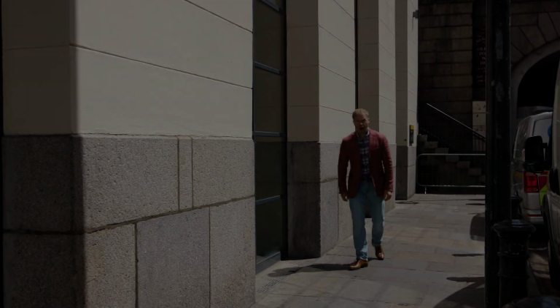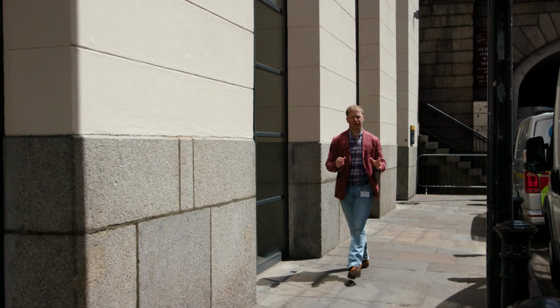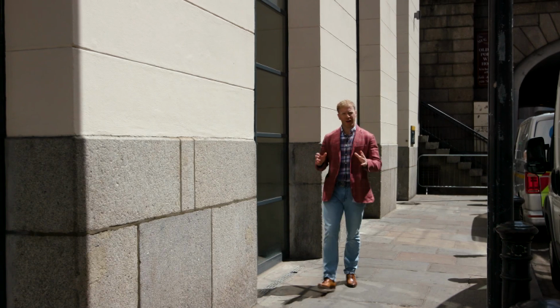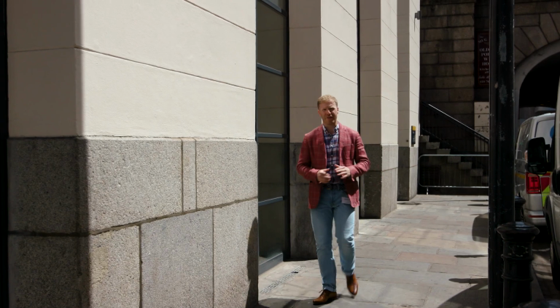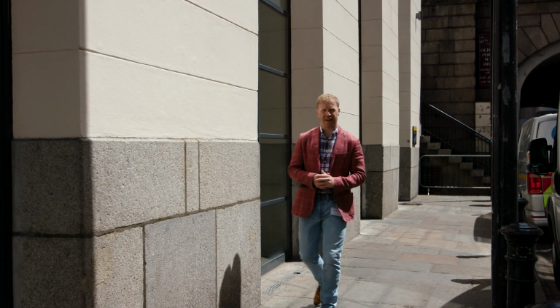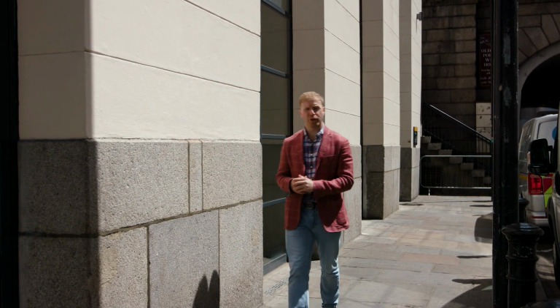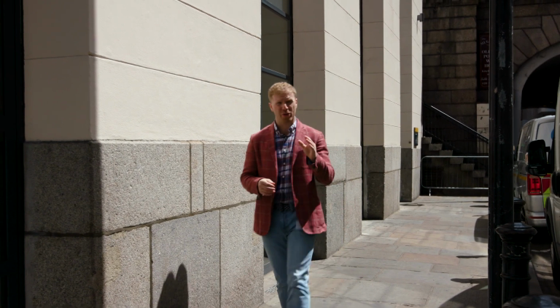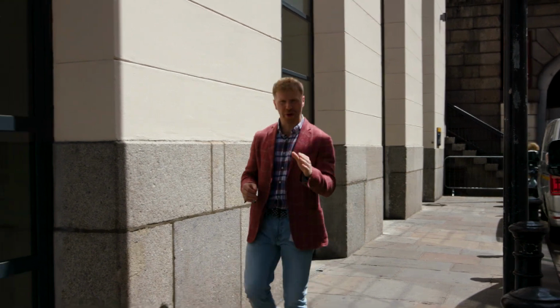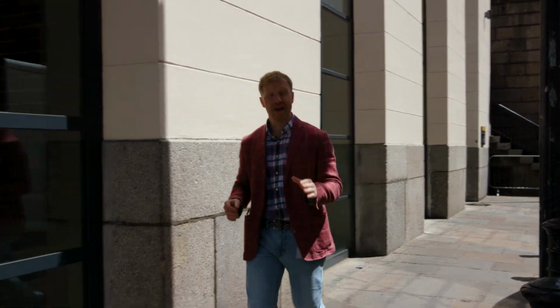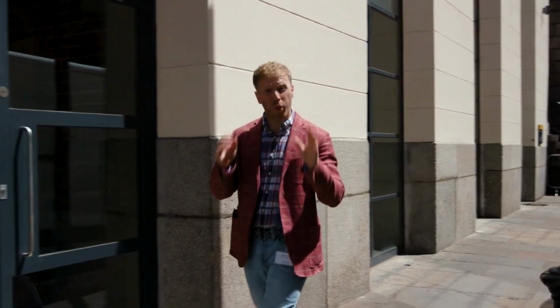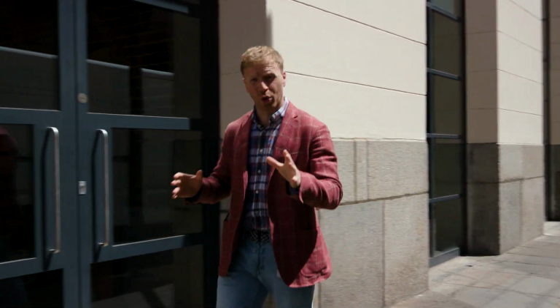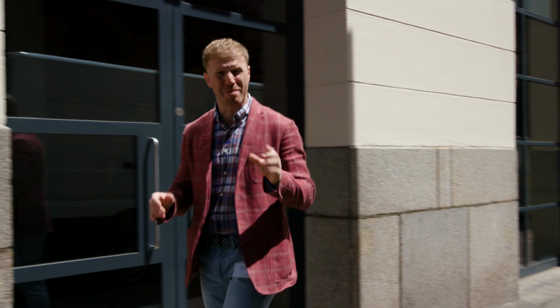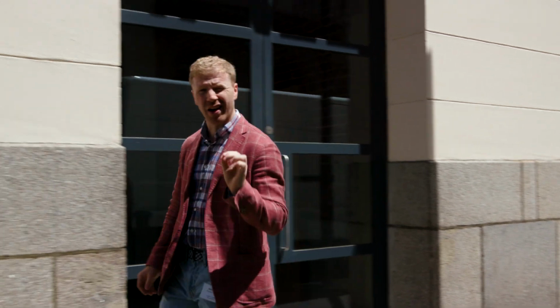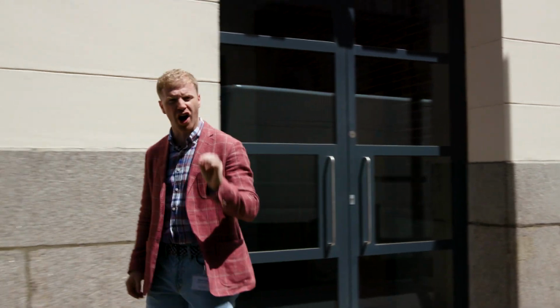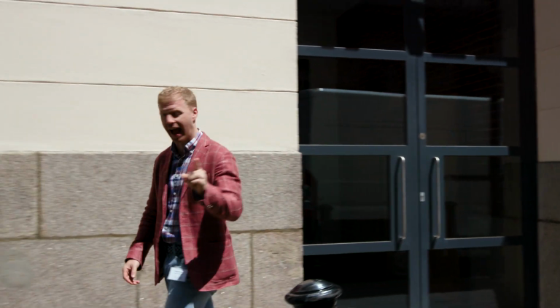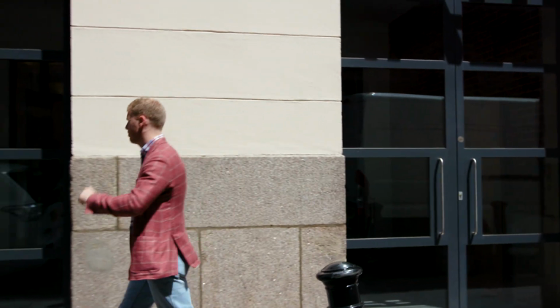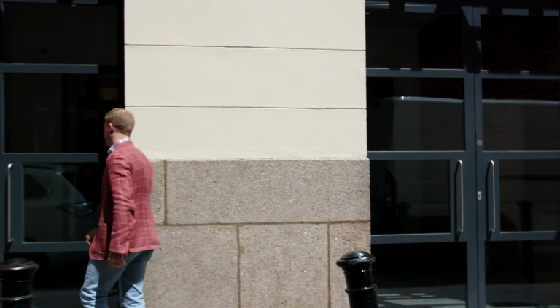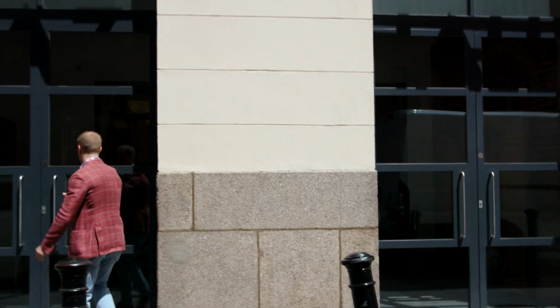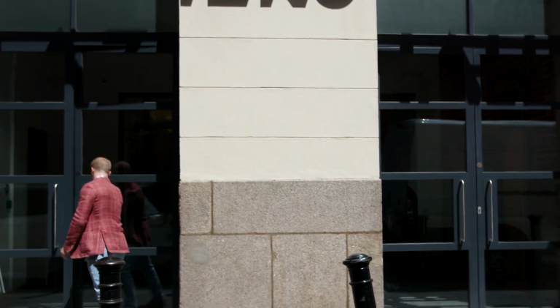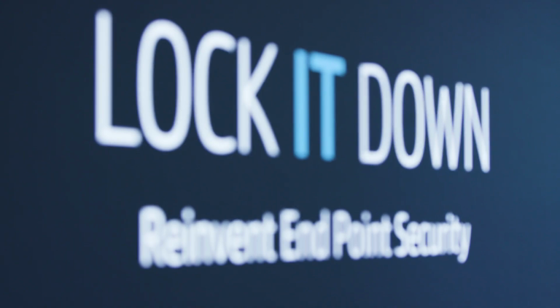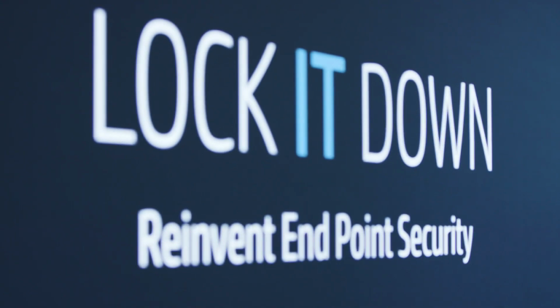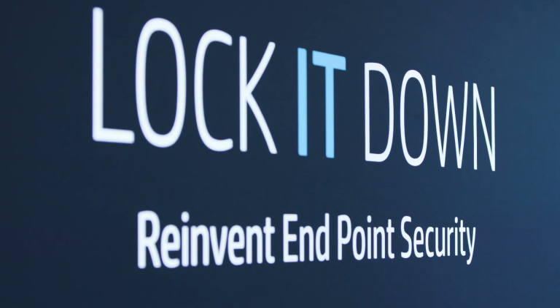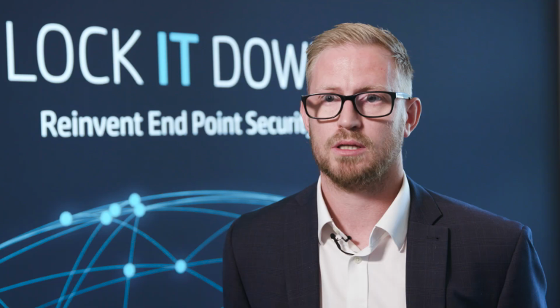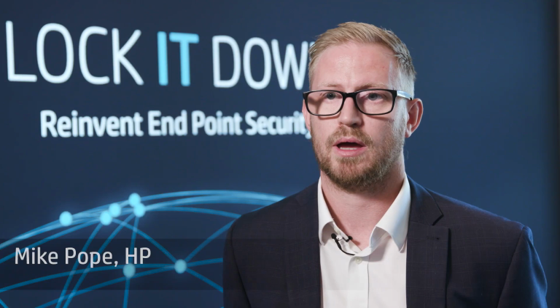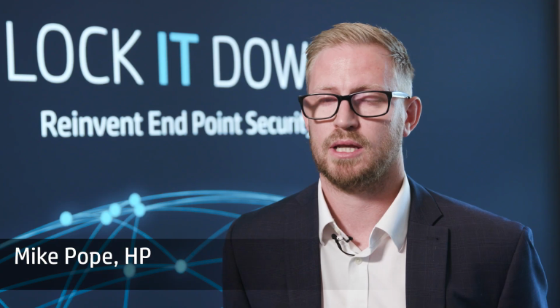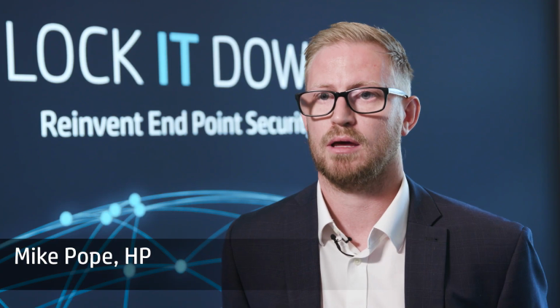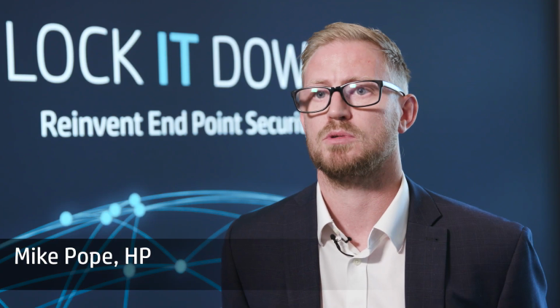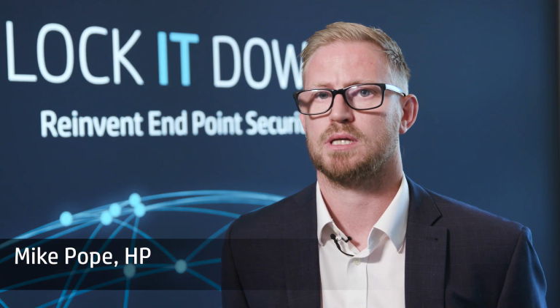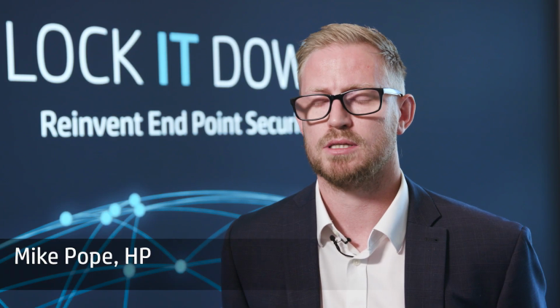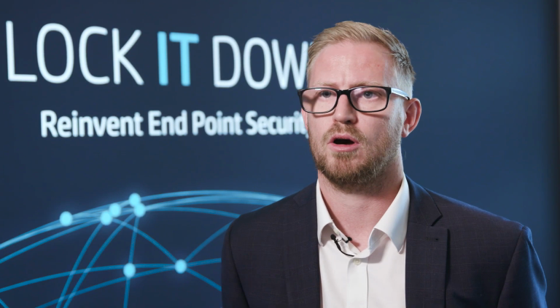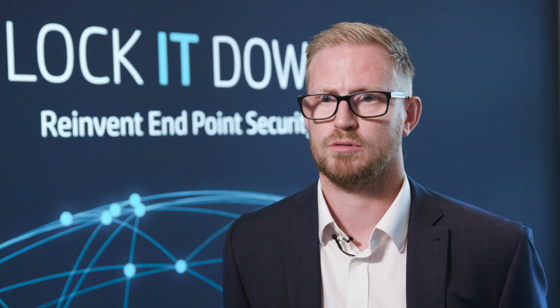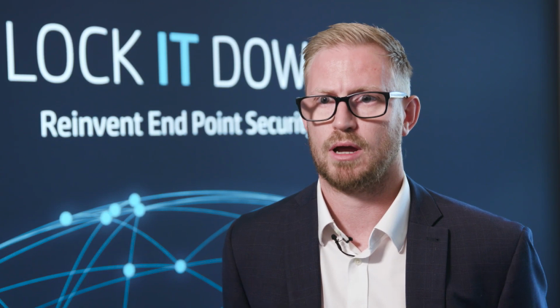I'm here at the Lock It Down event in London to talk about cybercrime and what we can all do to make life hard for the hackers. Lock It Down is a series of security events designed to help and educate our customers to mitigate the risk of security threats.